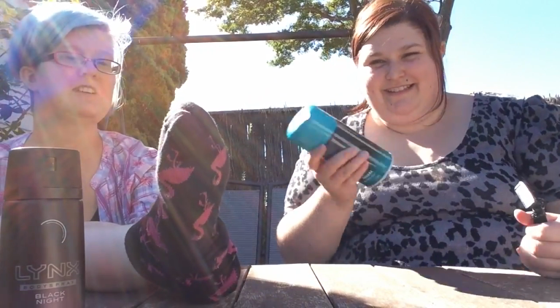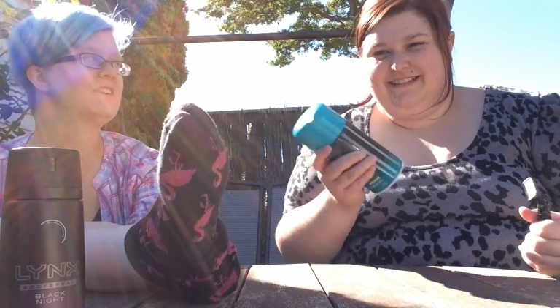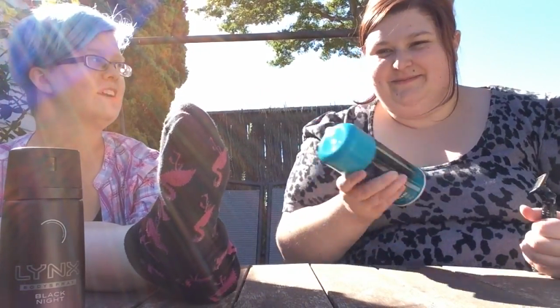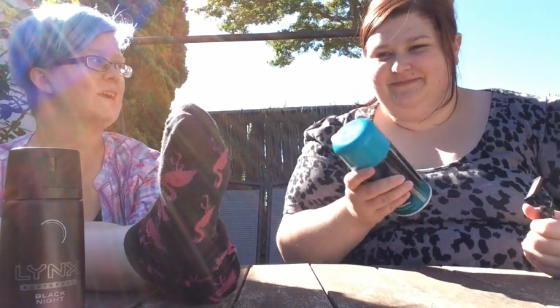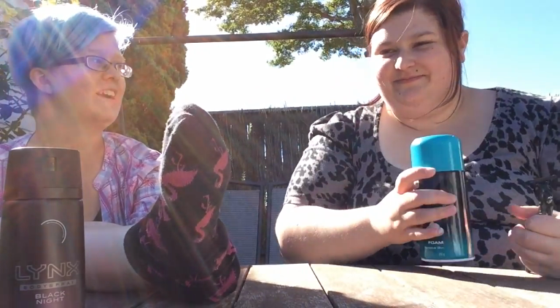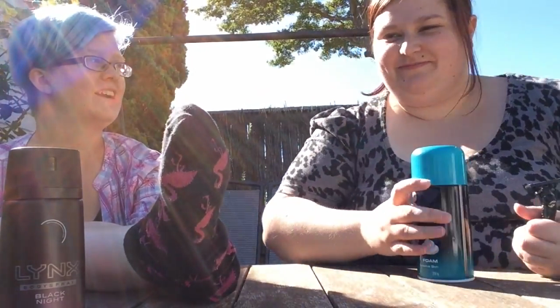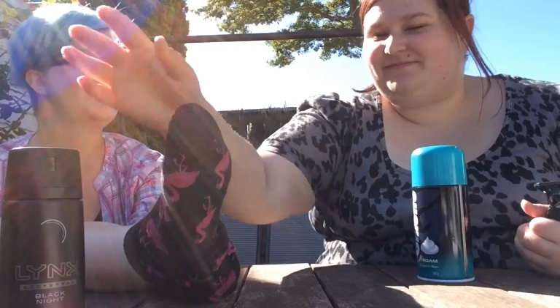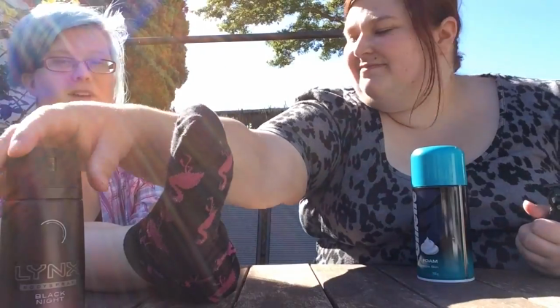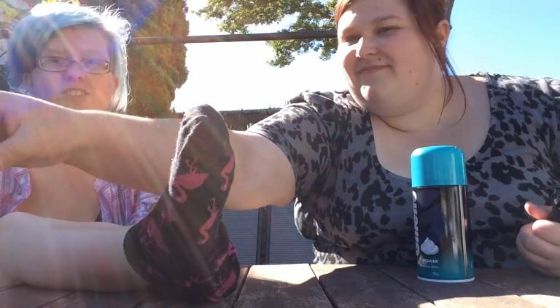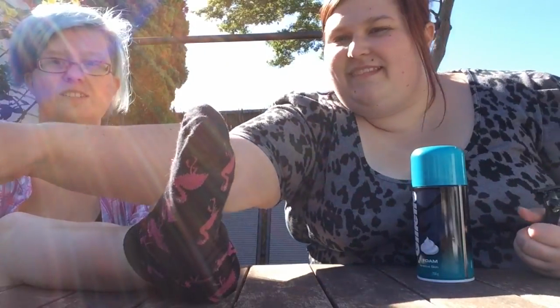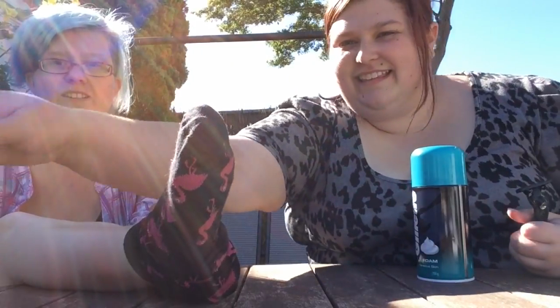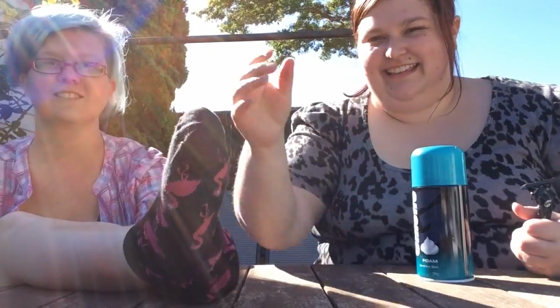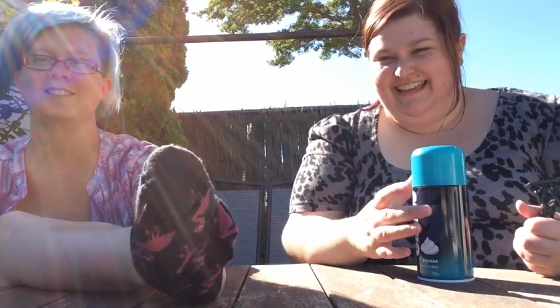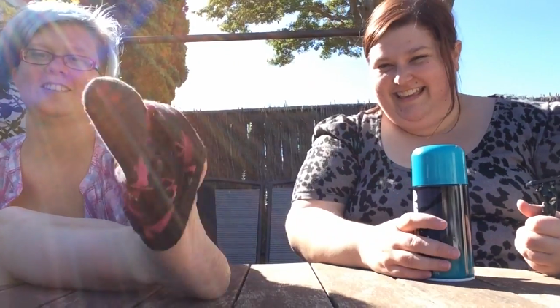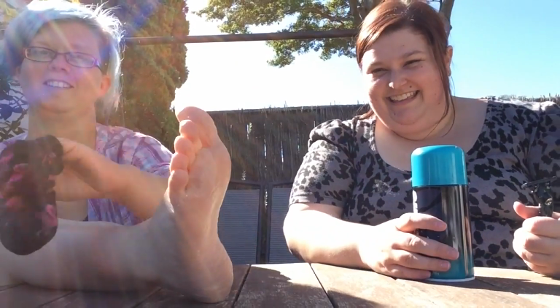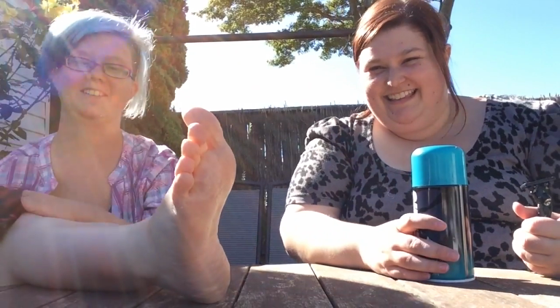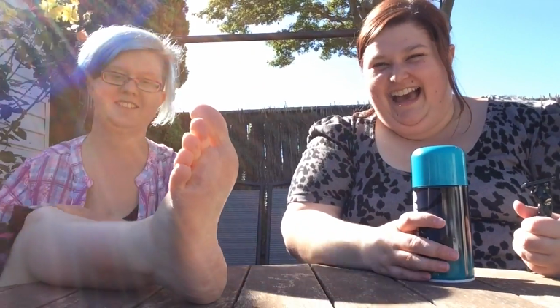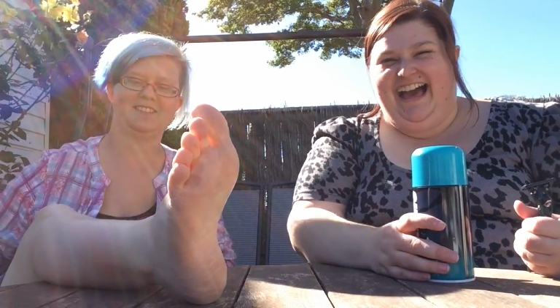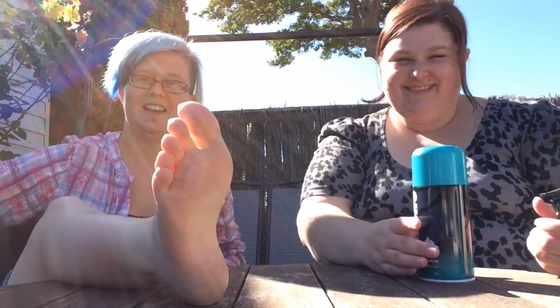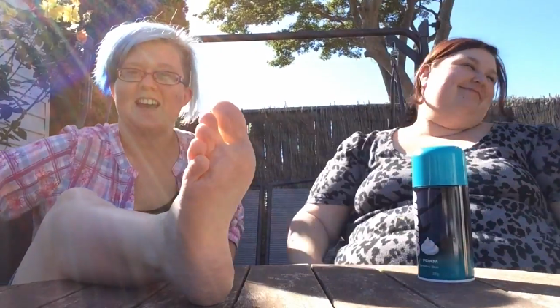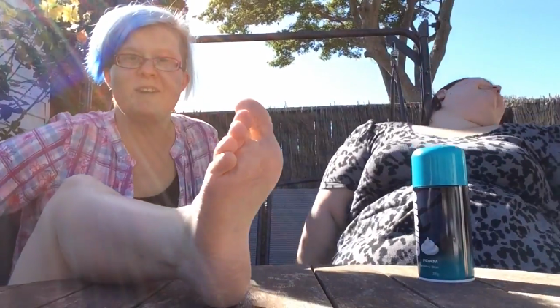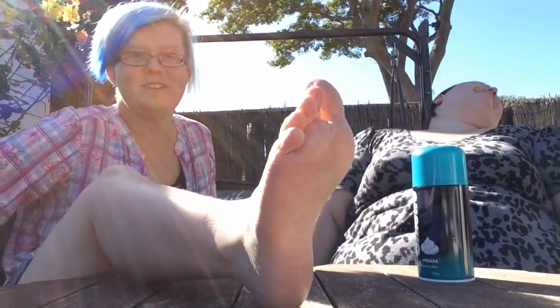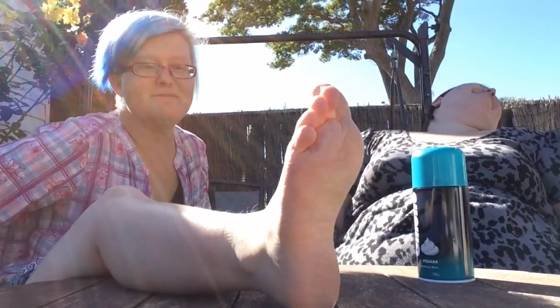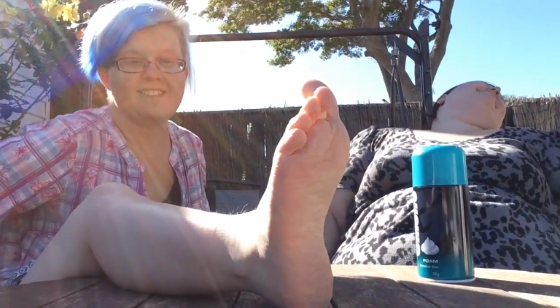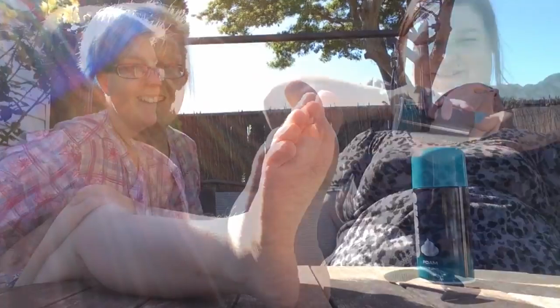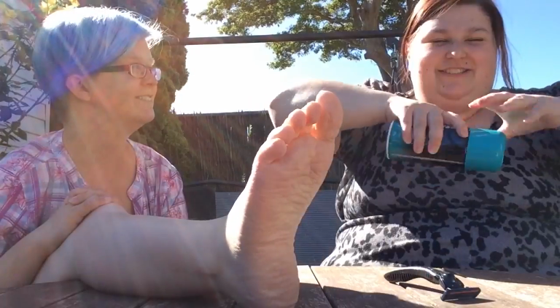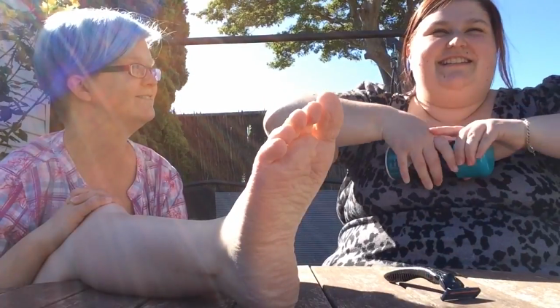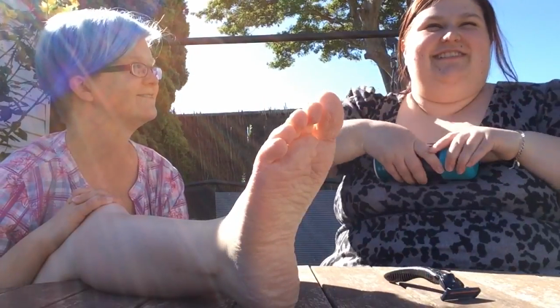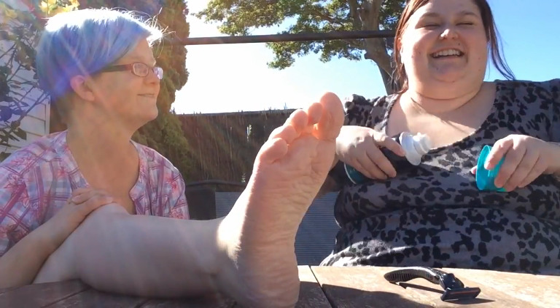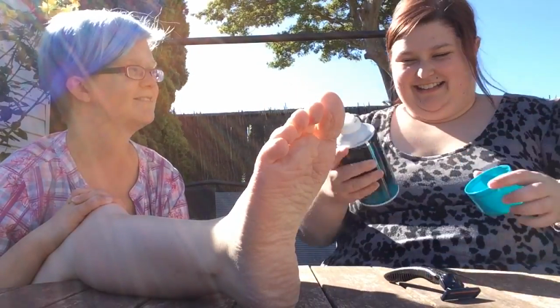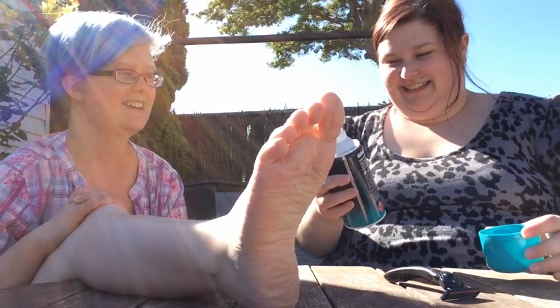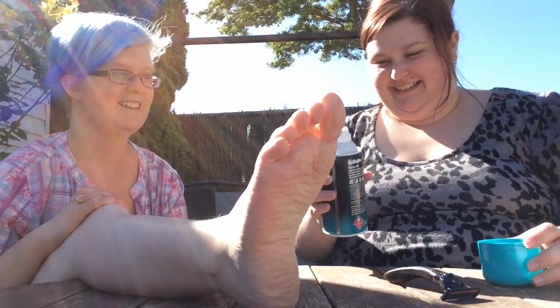I apologize in advance. I'm the guinea pig, right? For donating your leg to science.